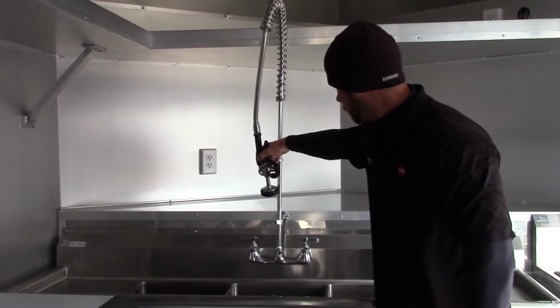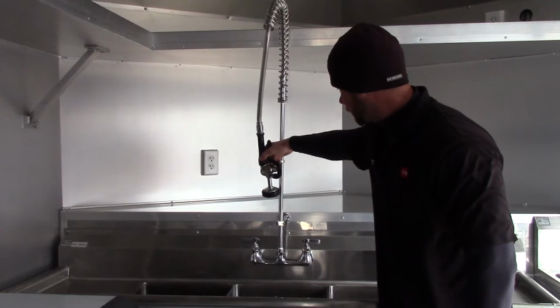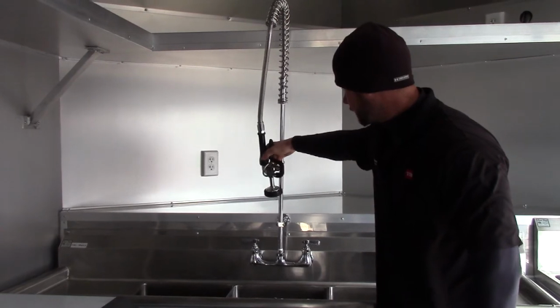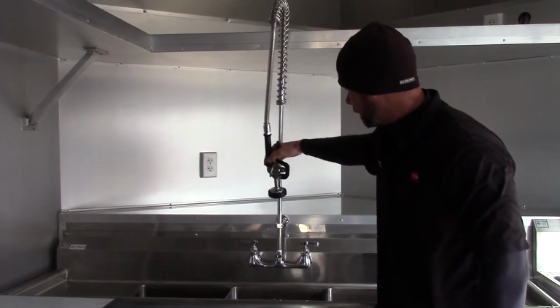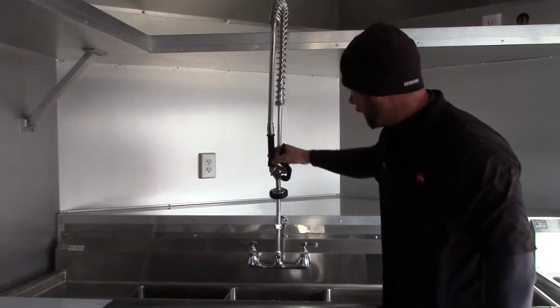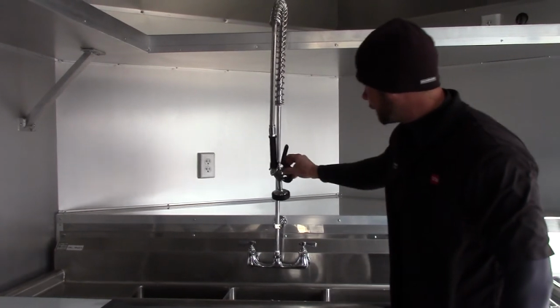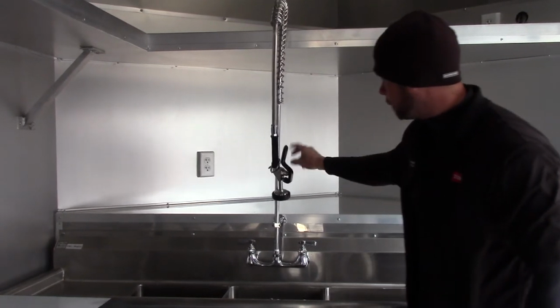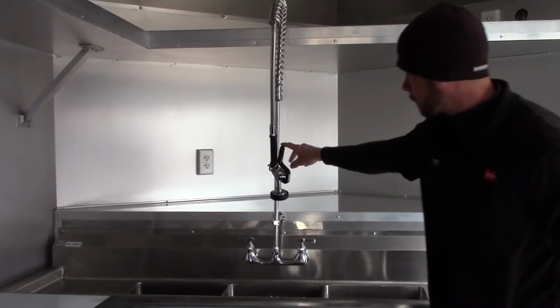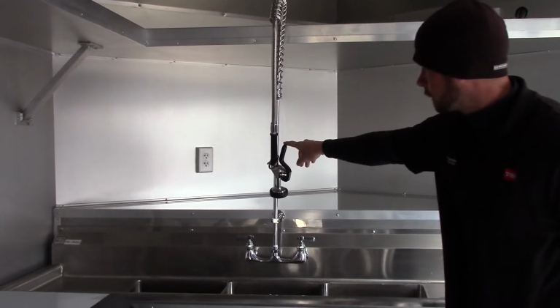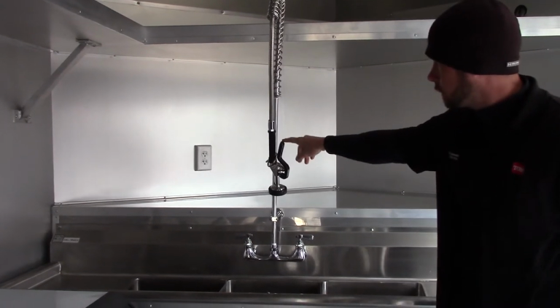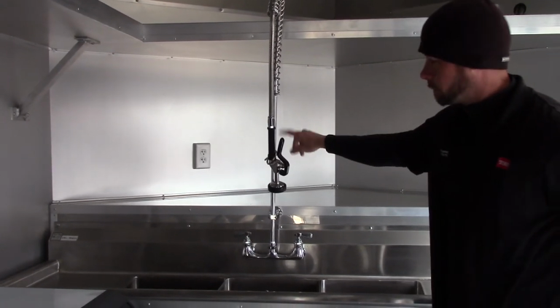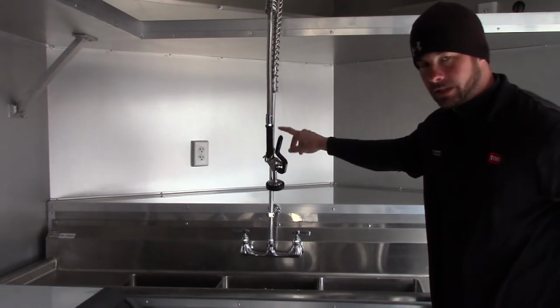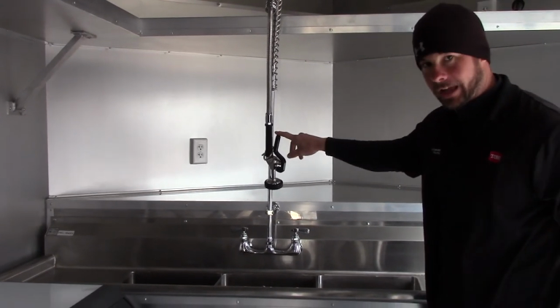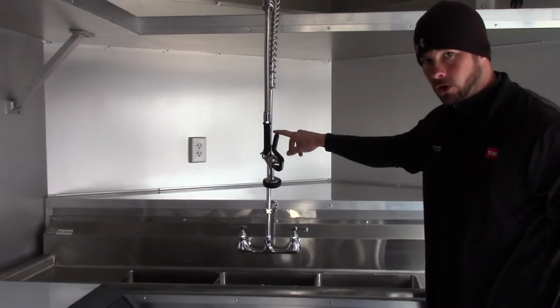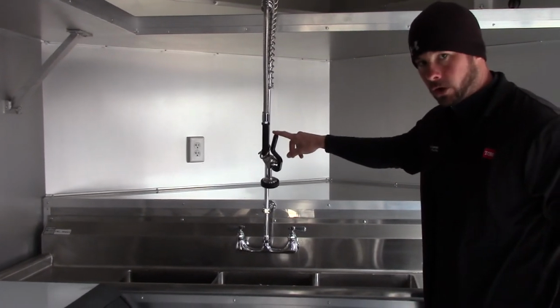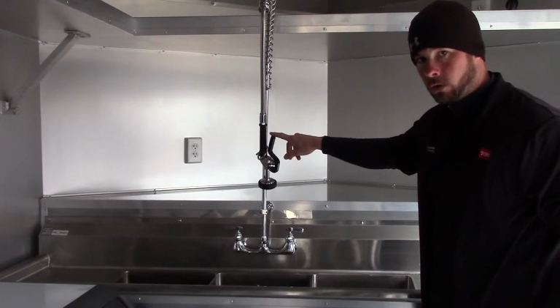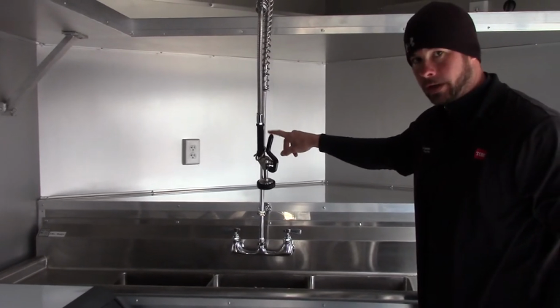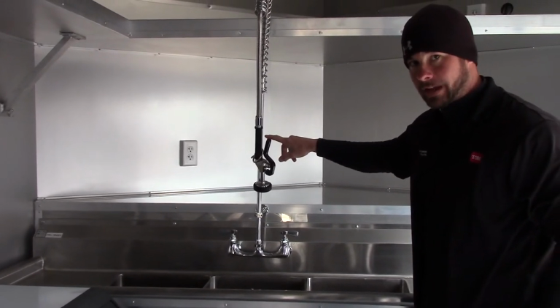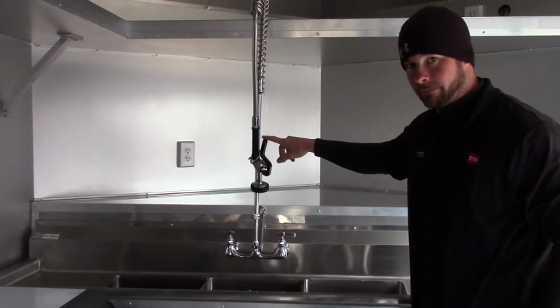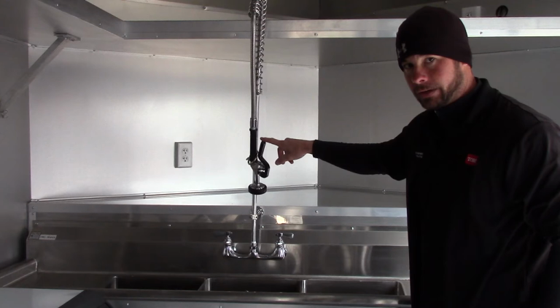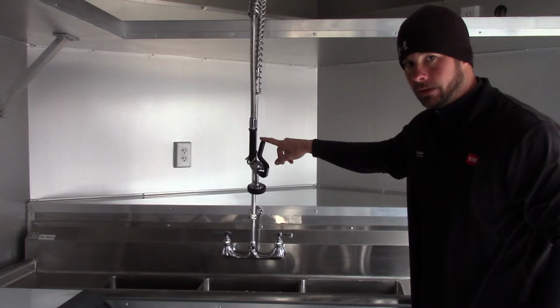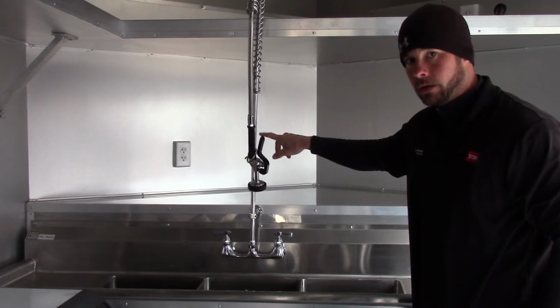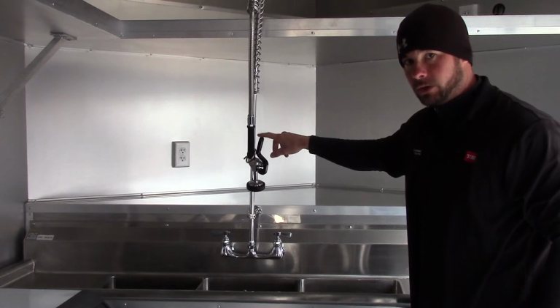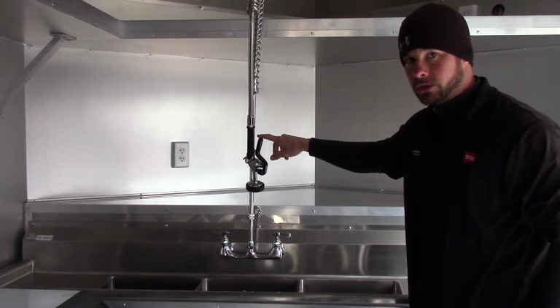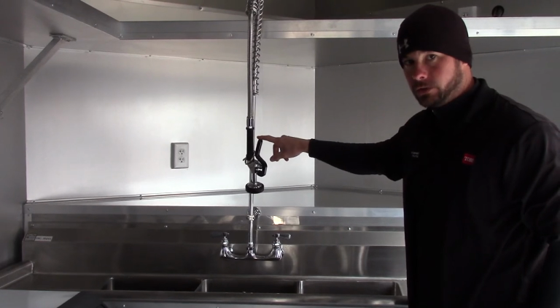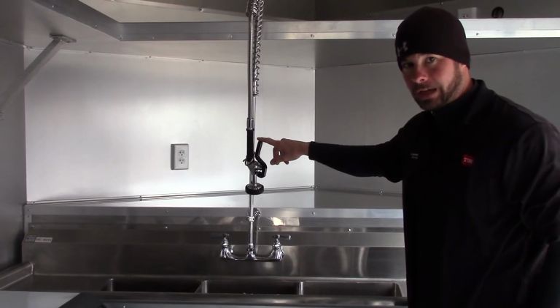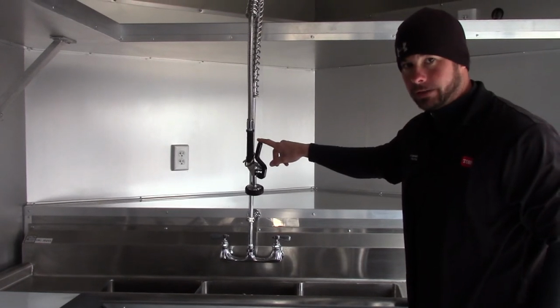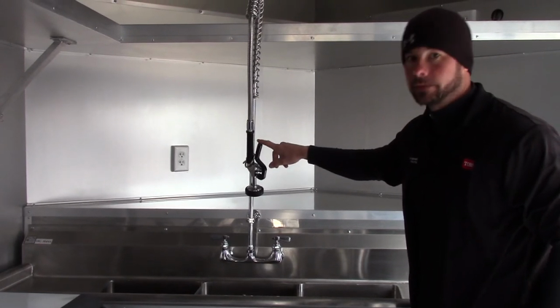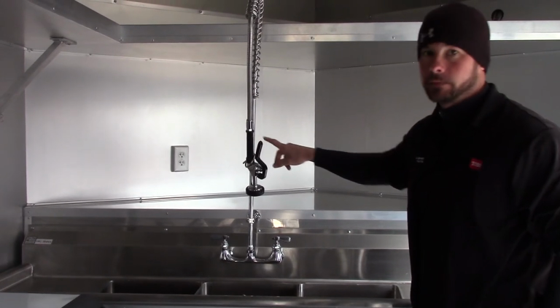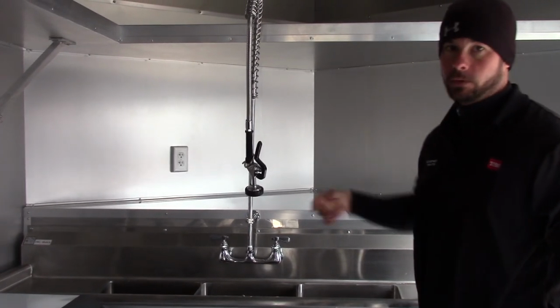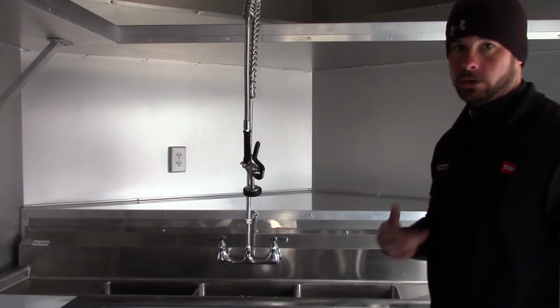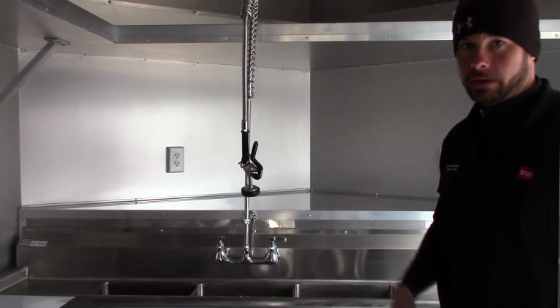This is an upgraded faucet, so please let your dealer know at the time of building which faucet you would like. Then we'll go to the right drawer.